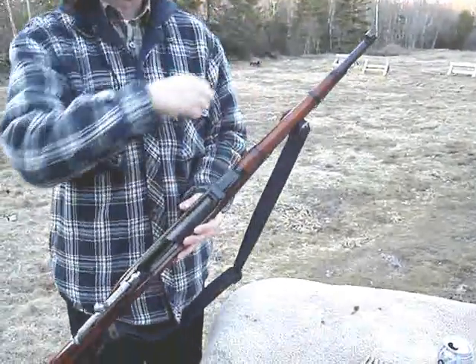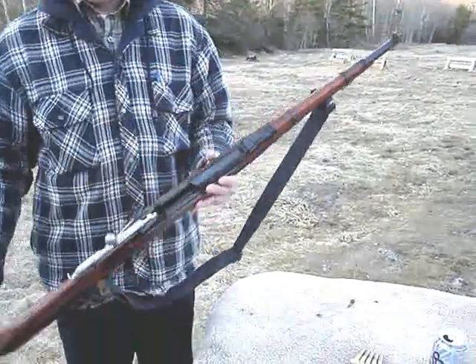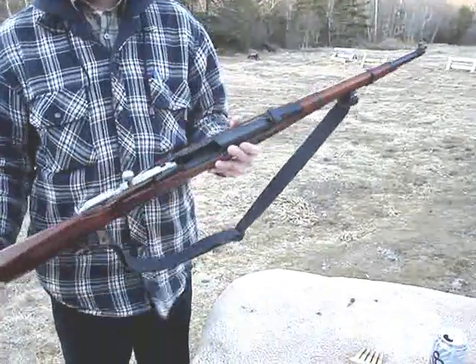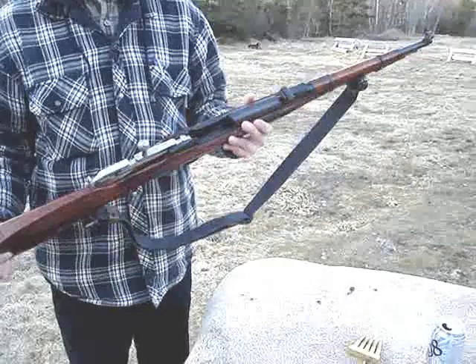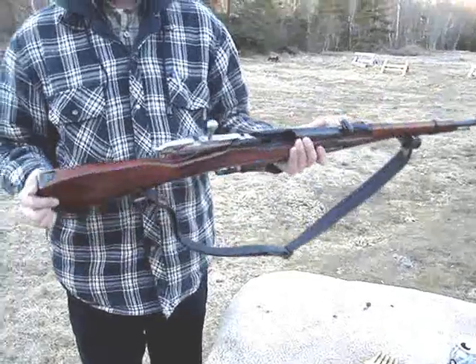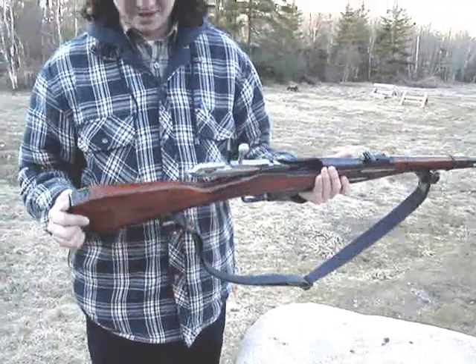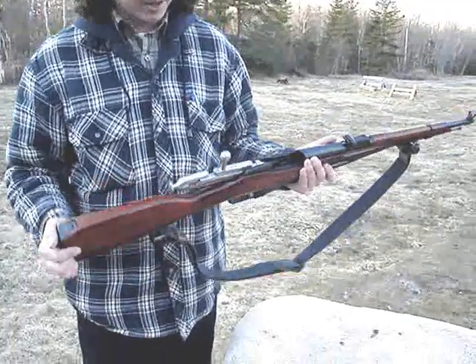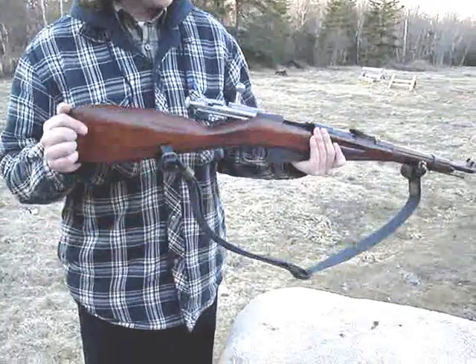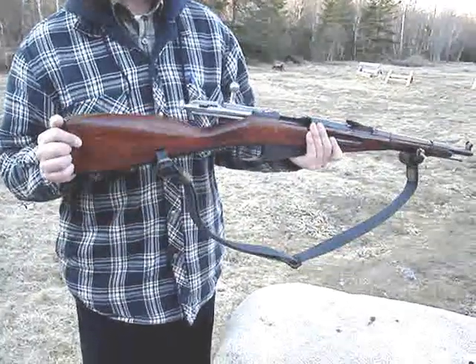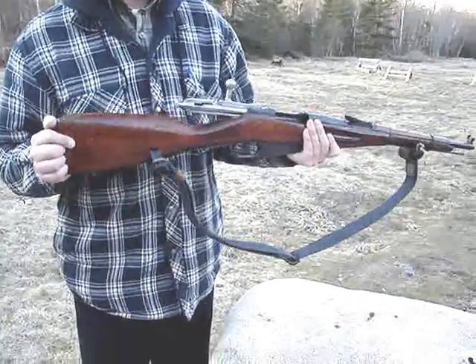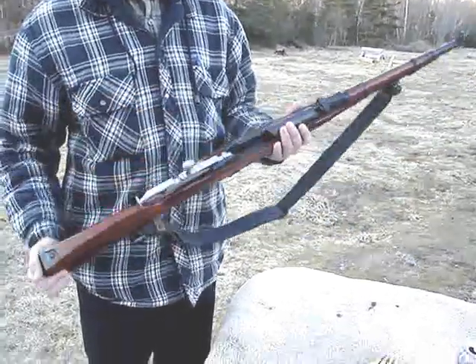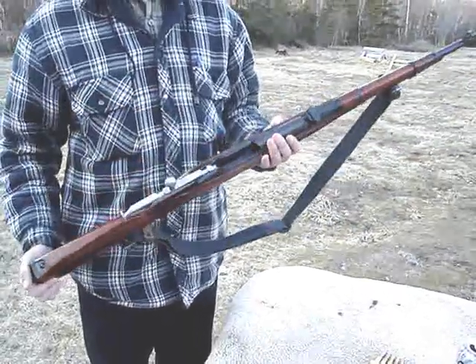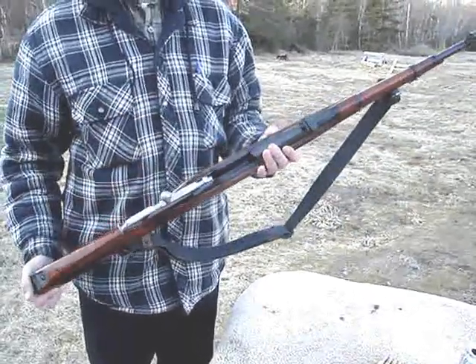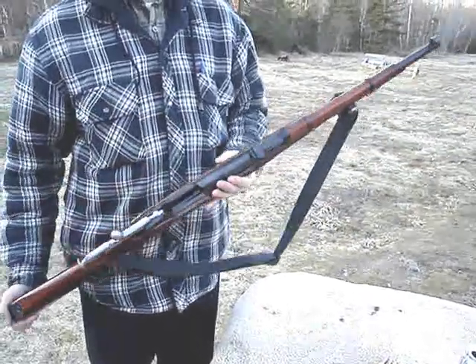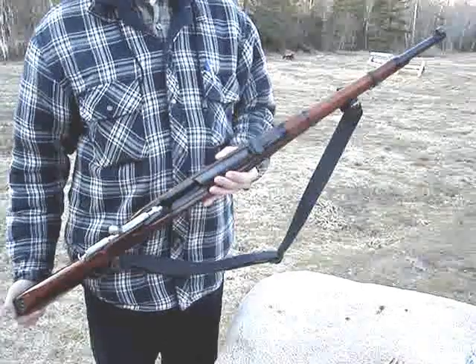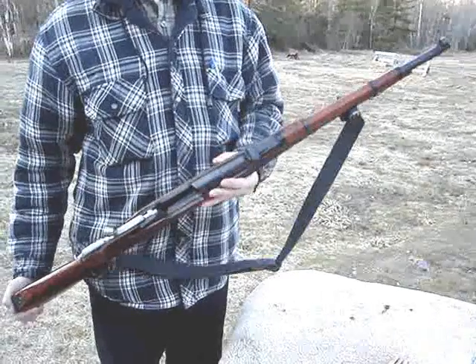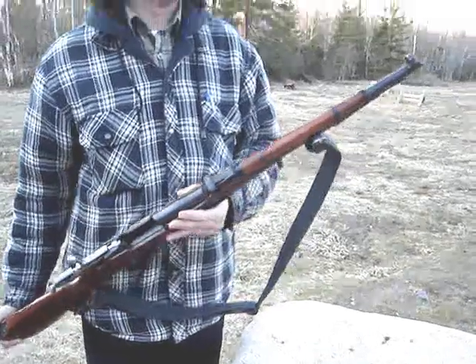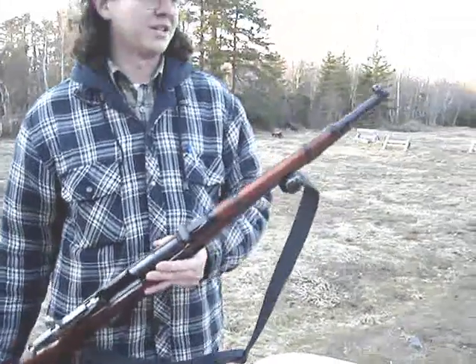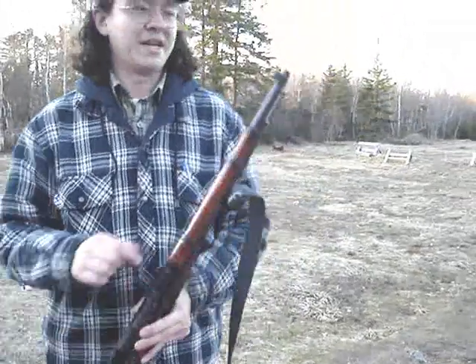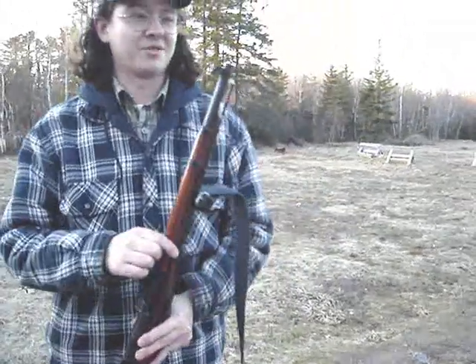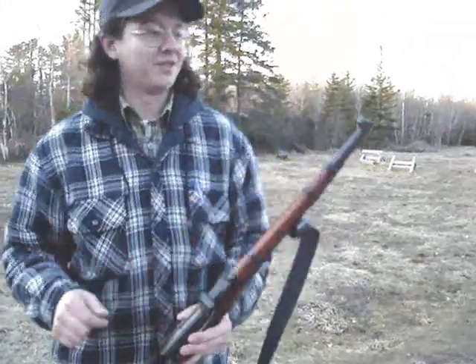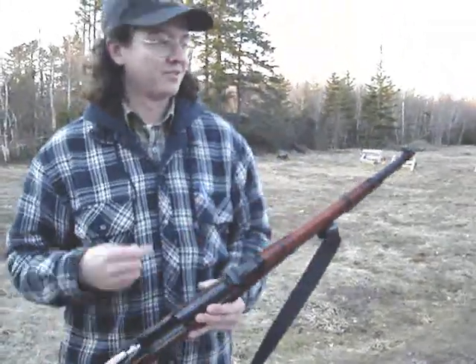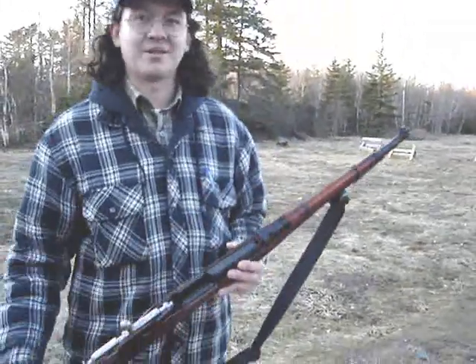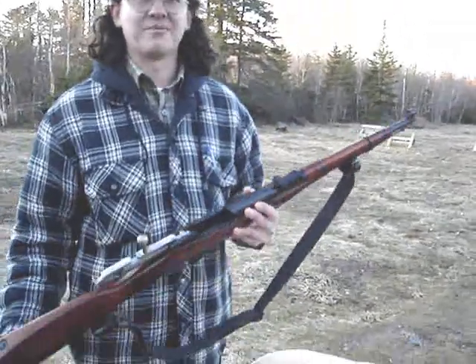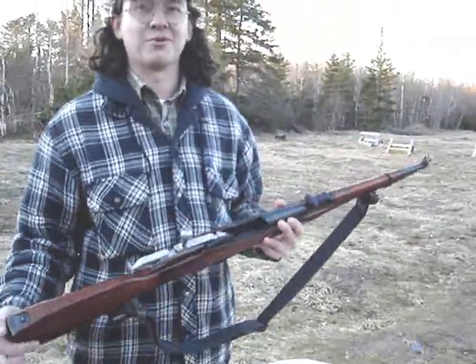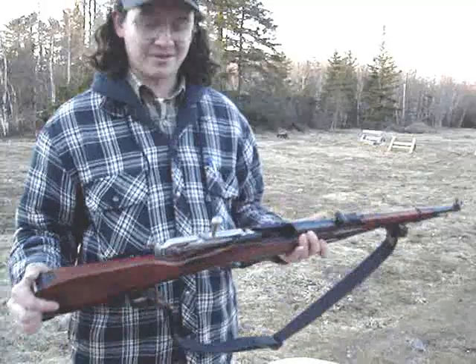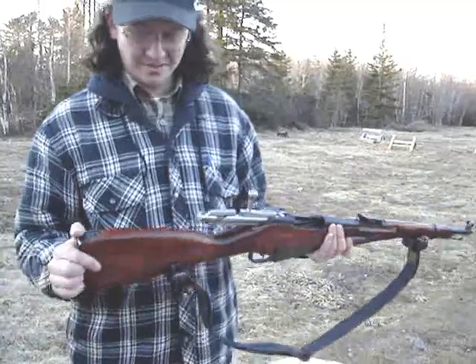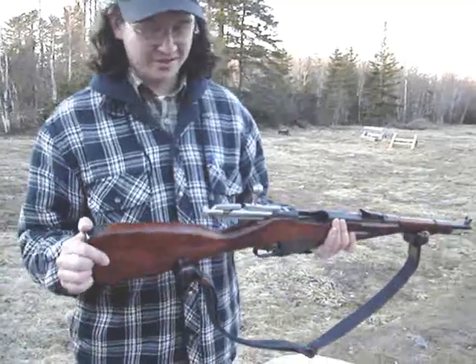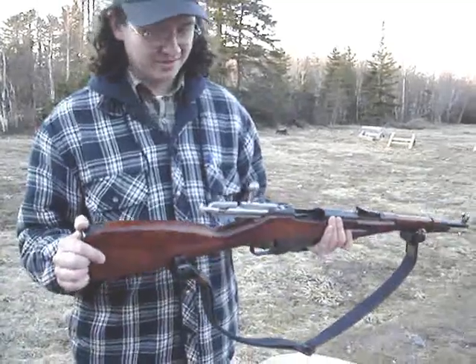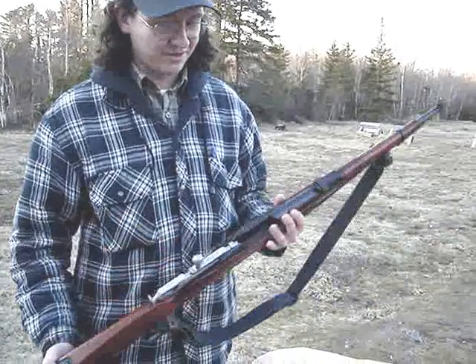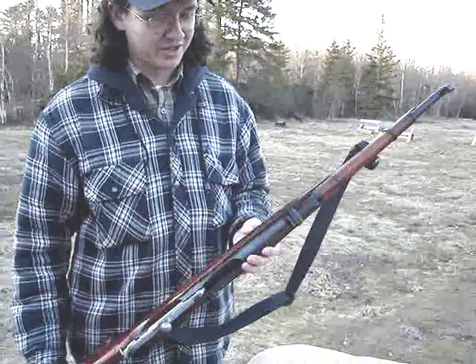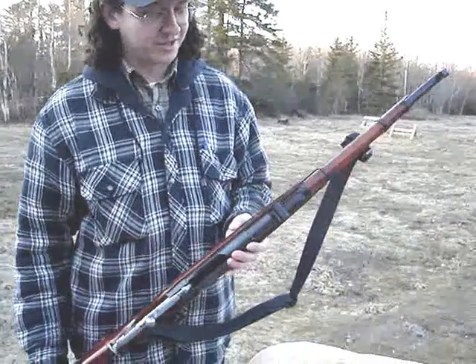They just cut it off to 20 inches and had a carbine. But then later in the war, they decided that it didn't have a bayonet, so that was a bad thing — and that's basically what the M44 evolved out of this gun.